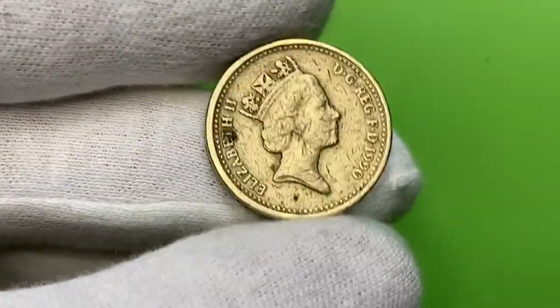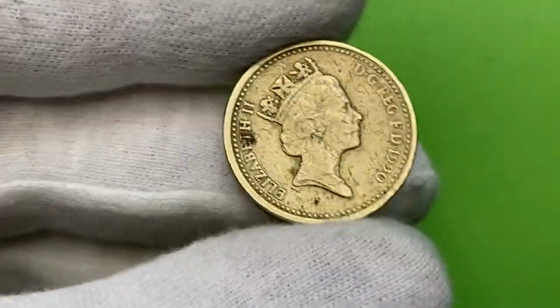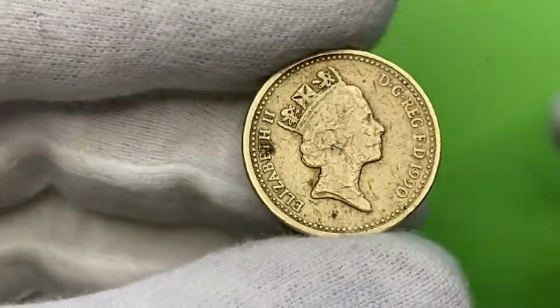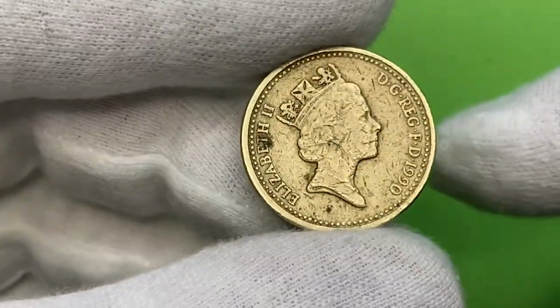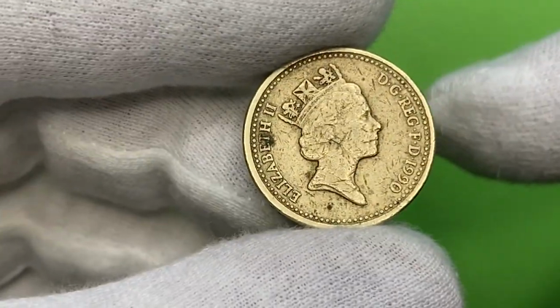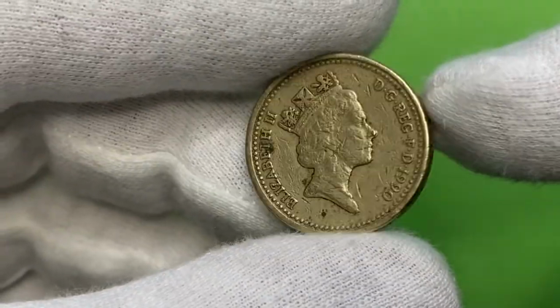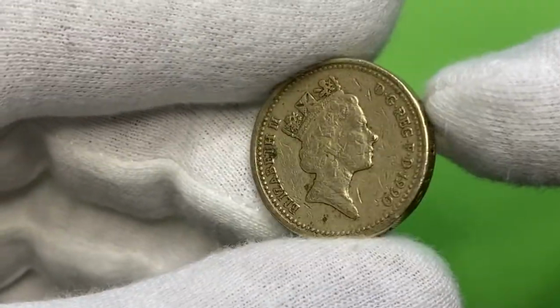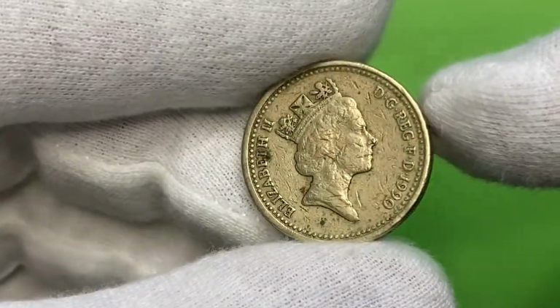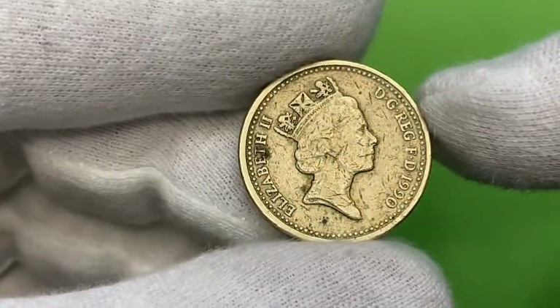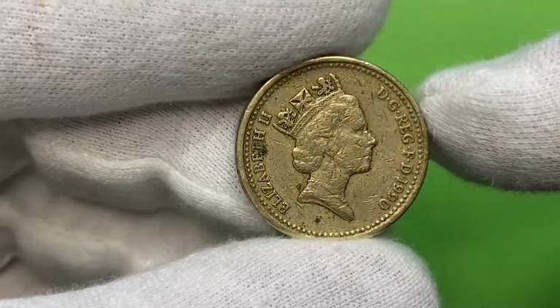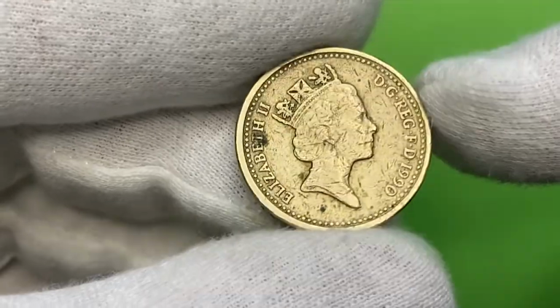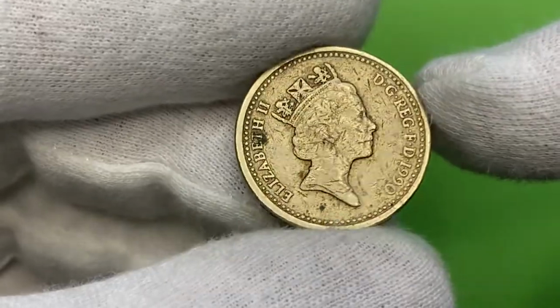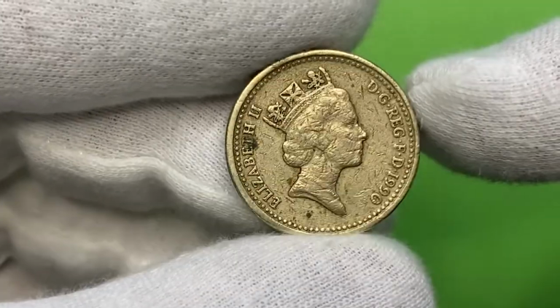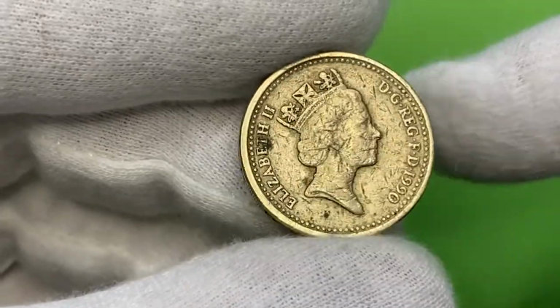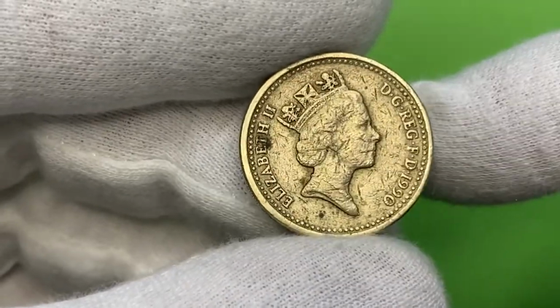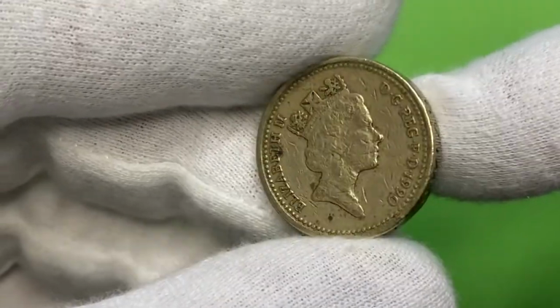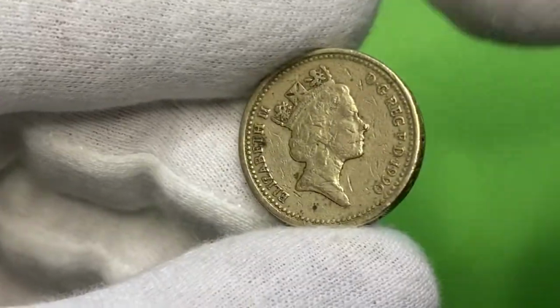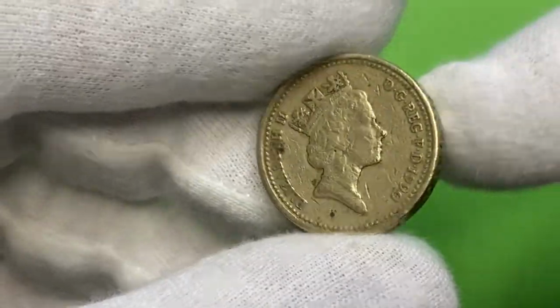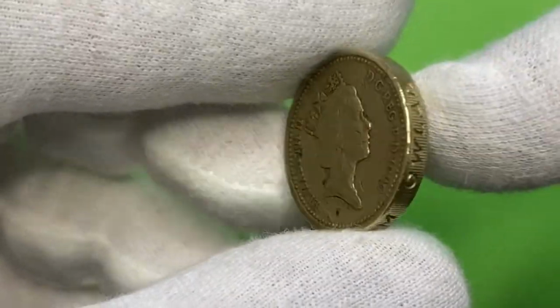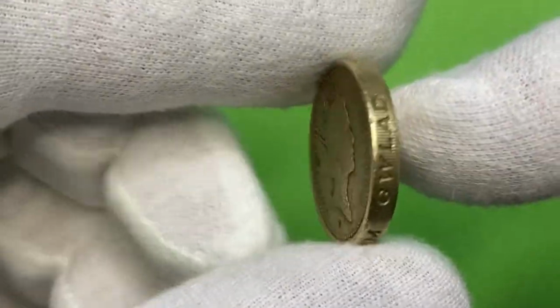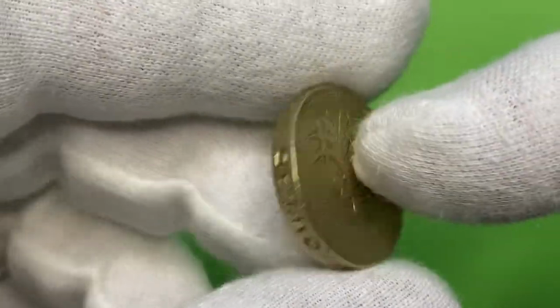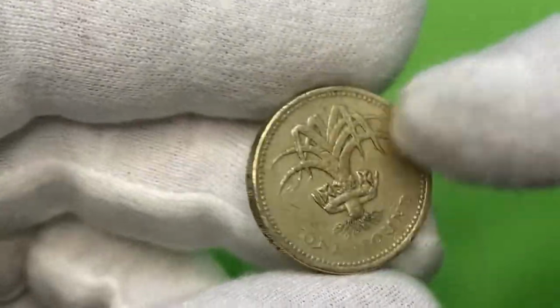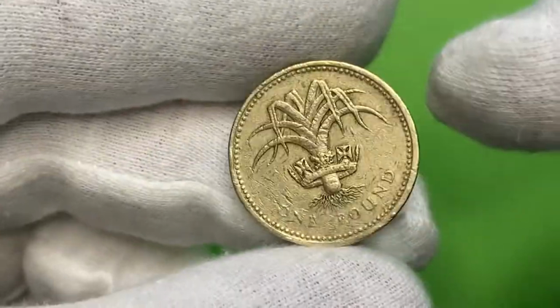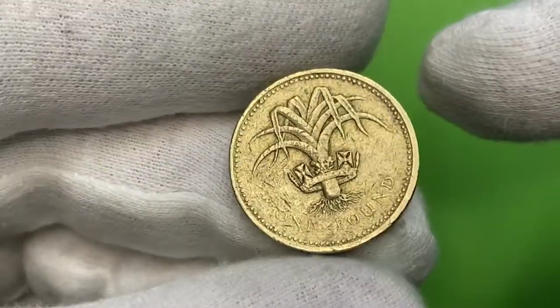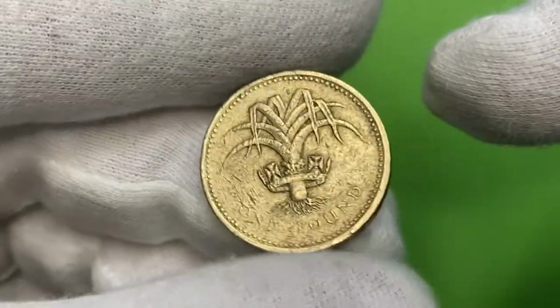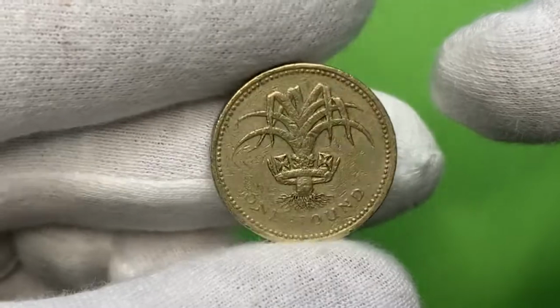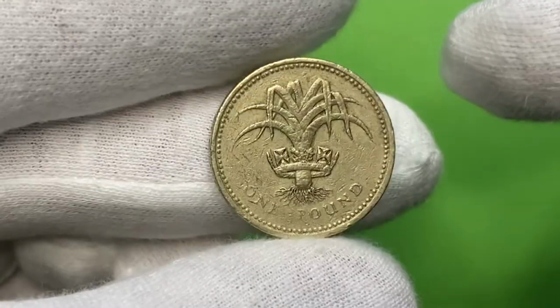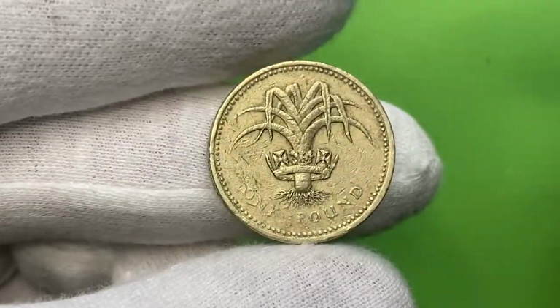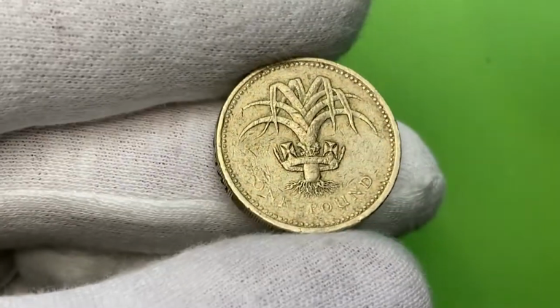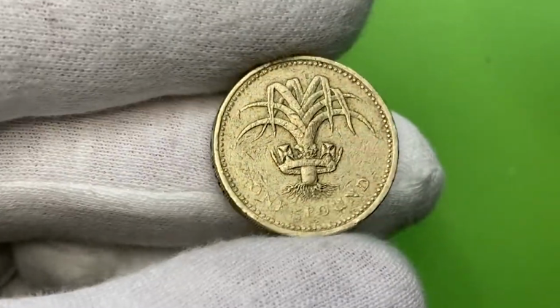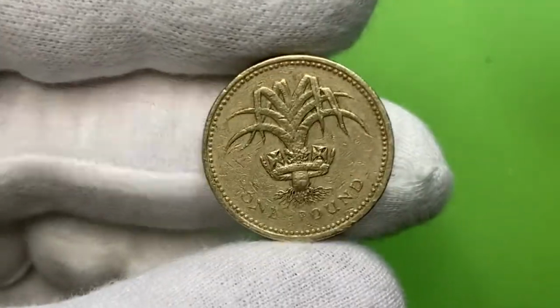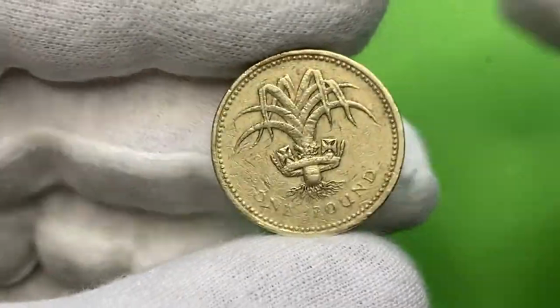The obverse of the coin features the third portrait of Queen Elizabeth II facing right. On the reverse, largely depicted within a royal diadem, representing Wales.